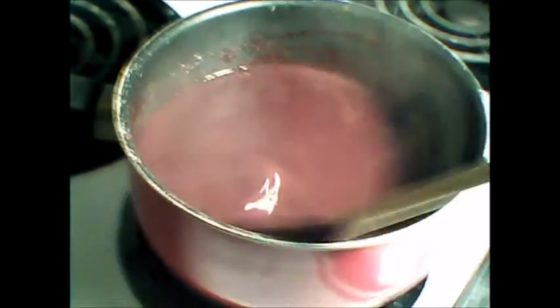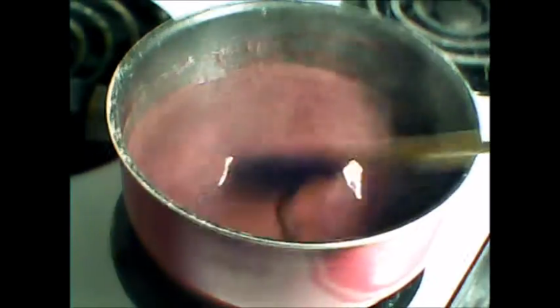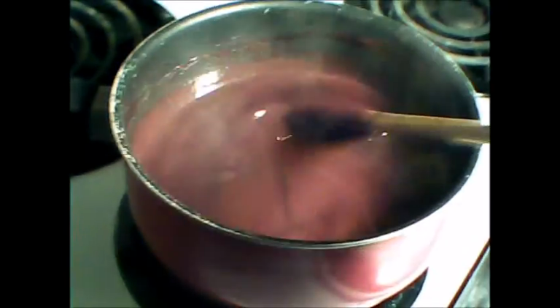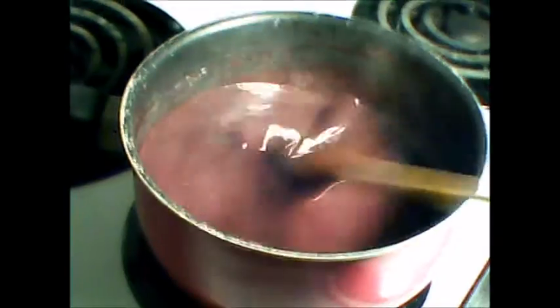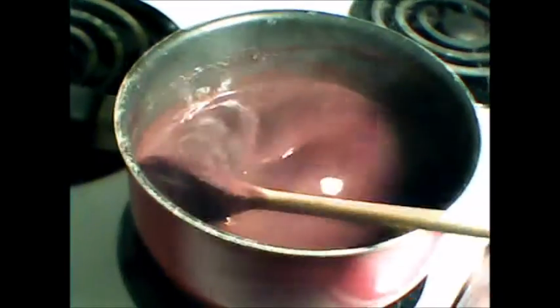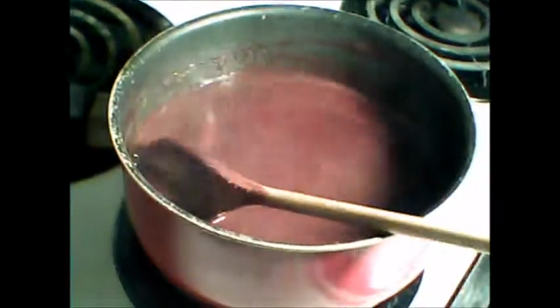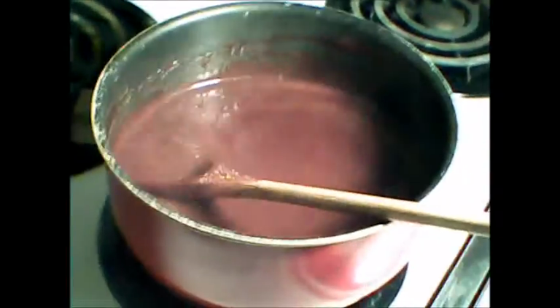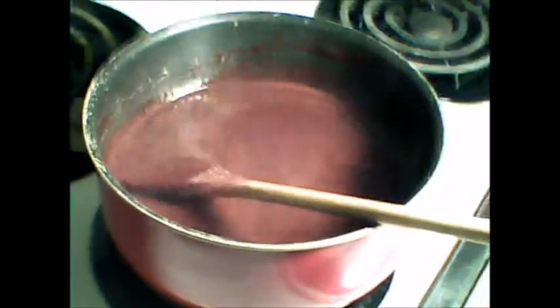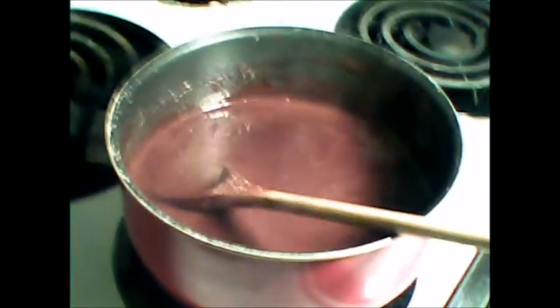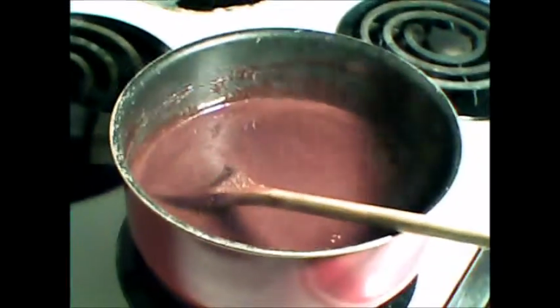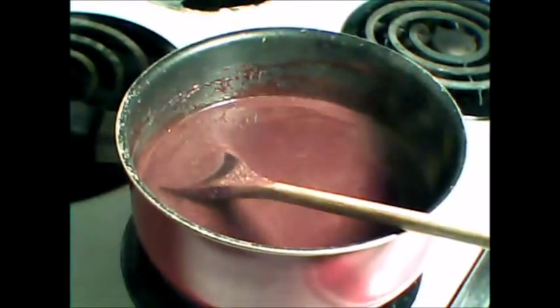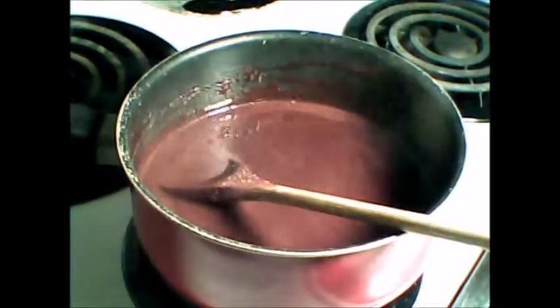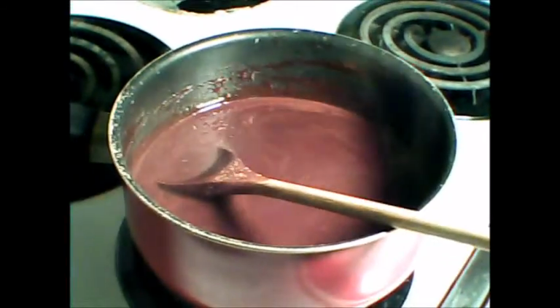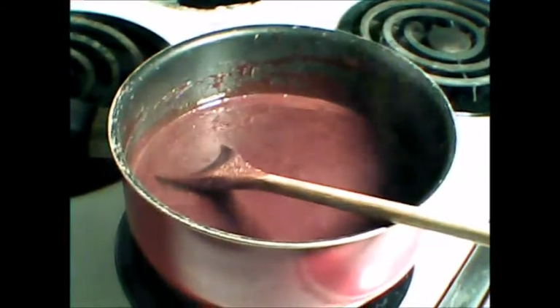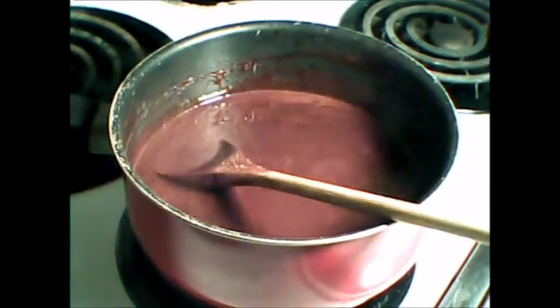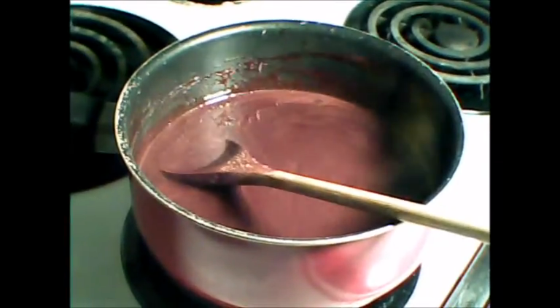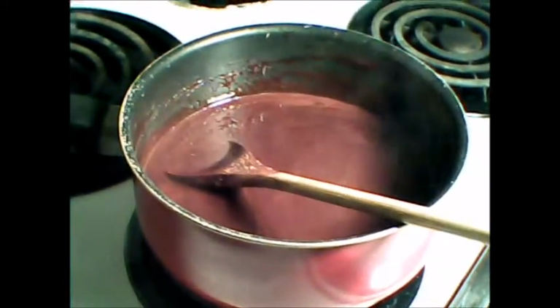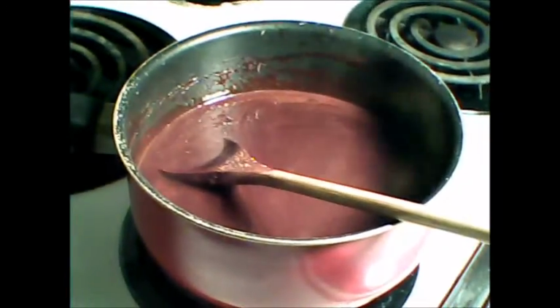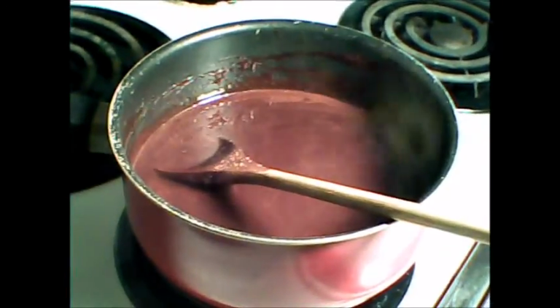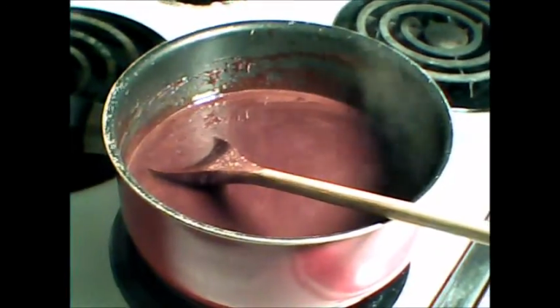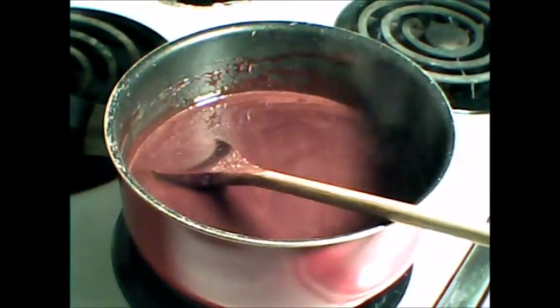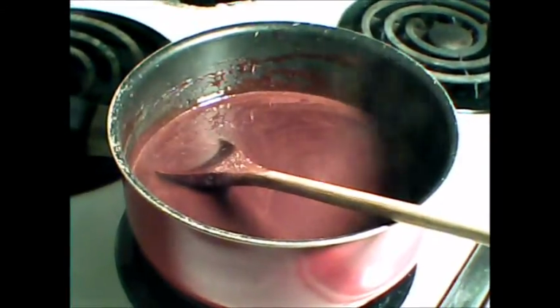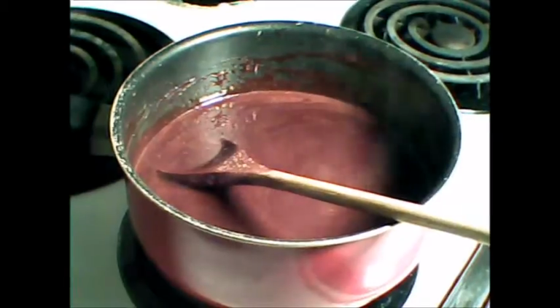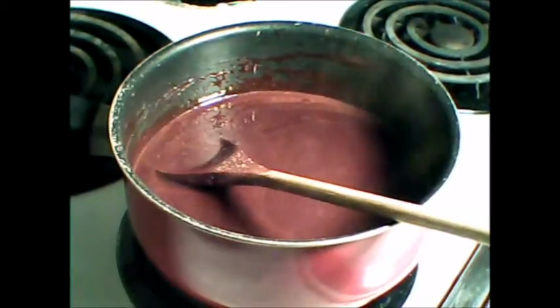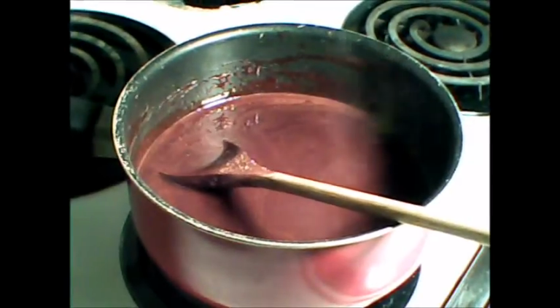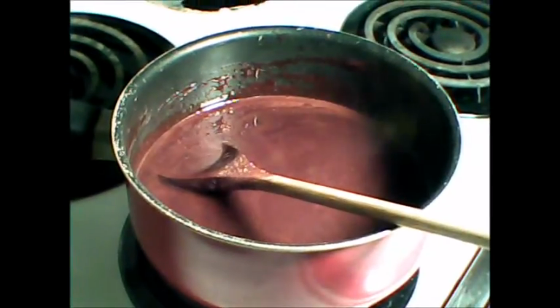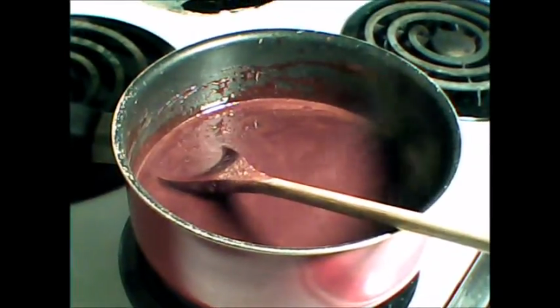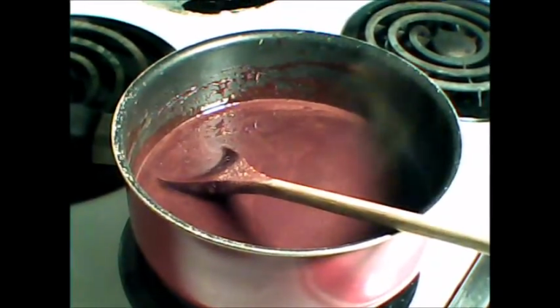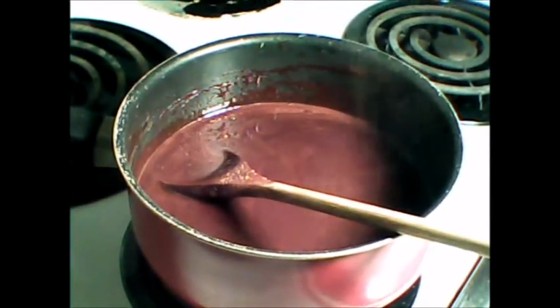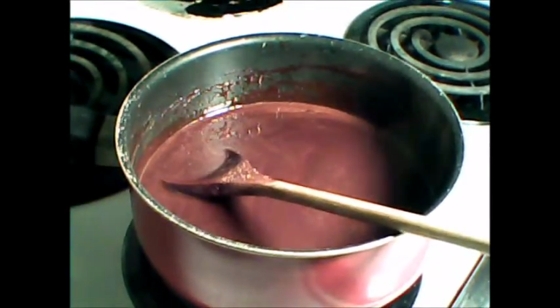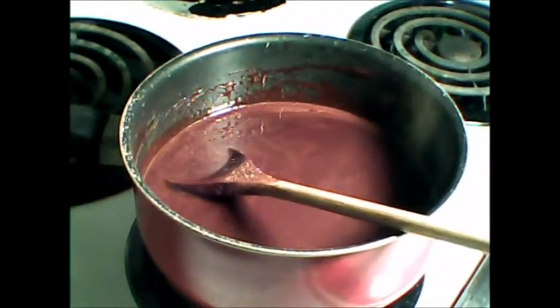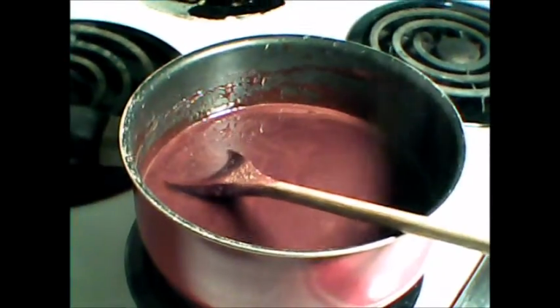And we're going to let this simmer for about 3 minutes, and then we'll let it cool.